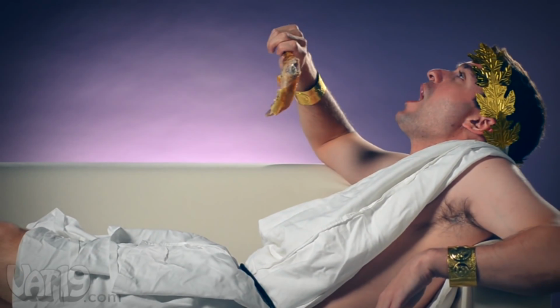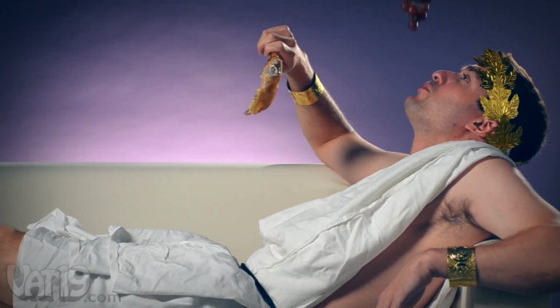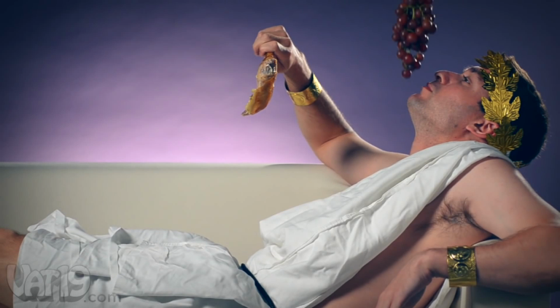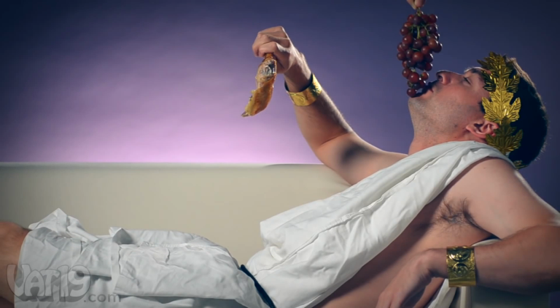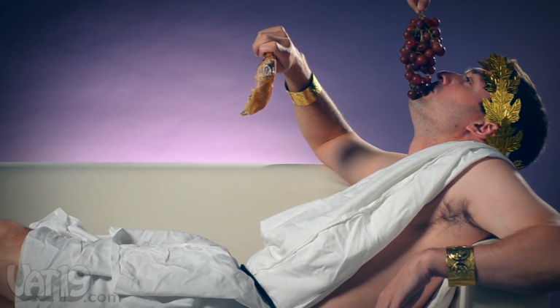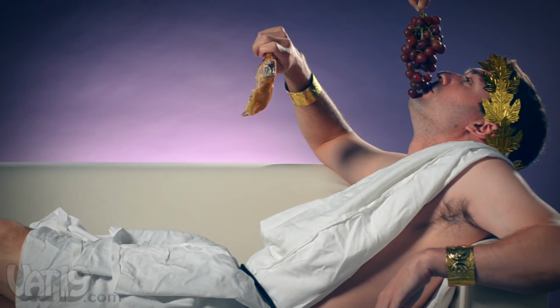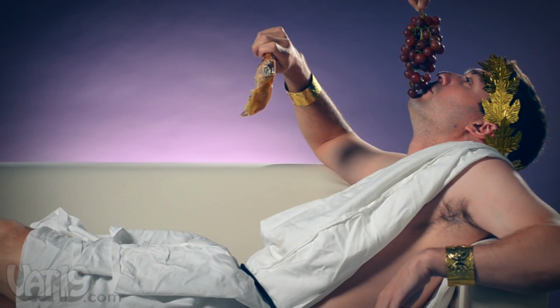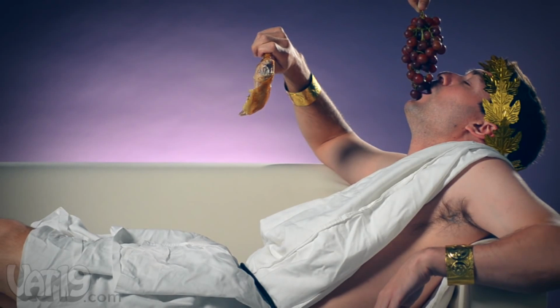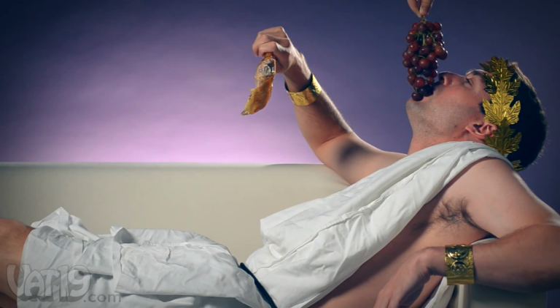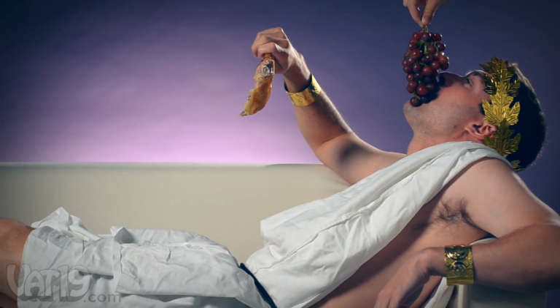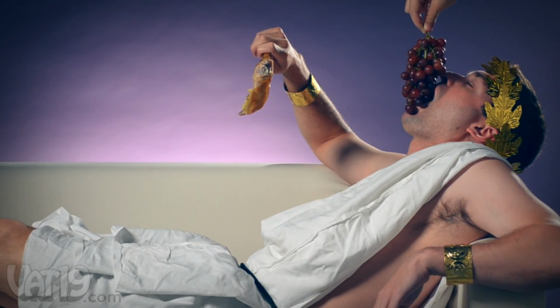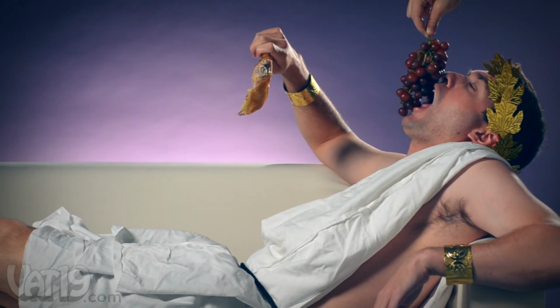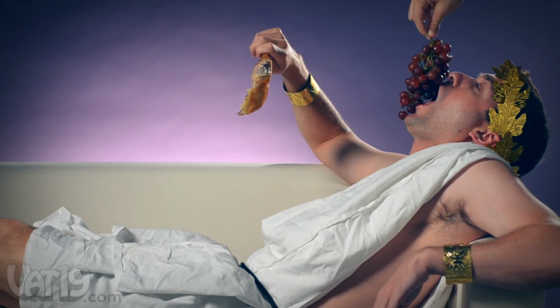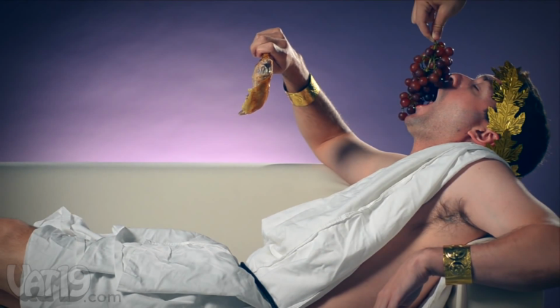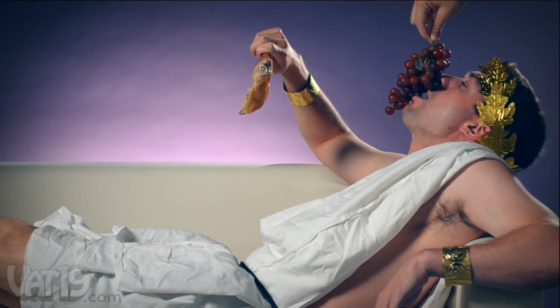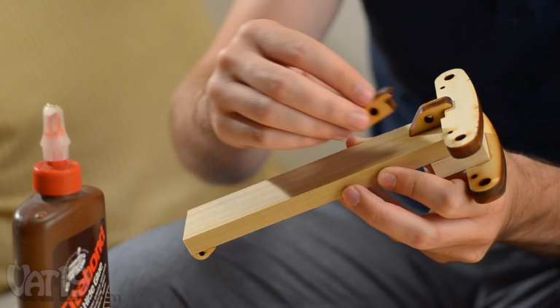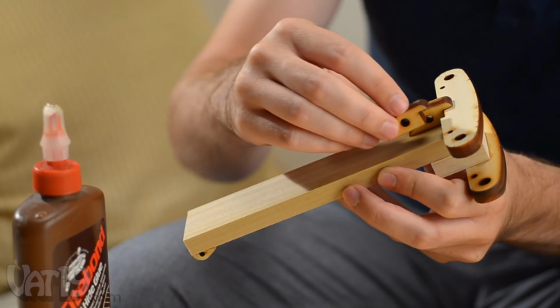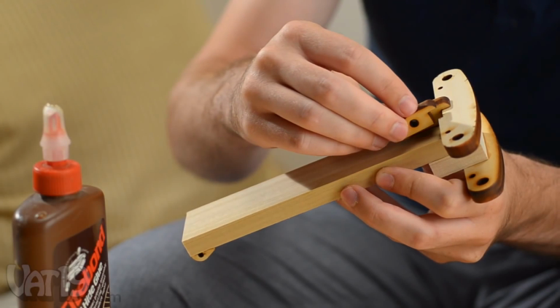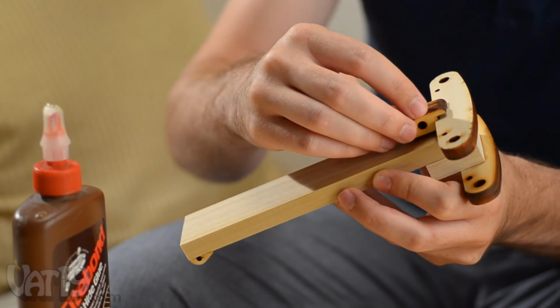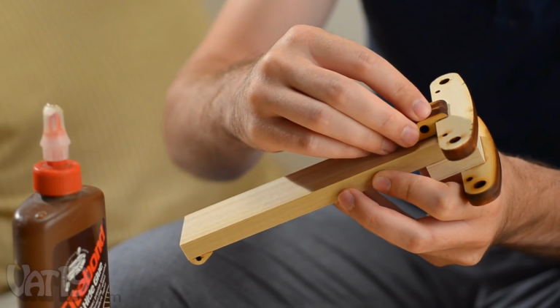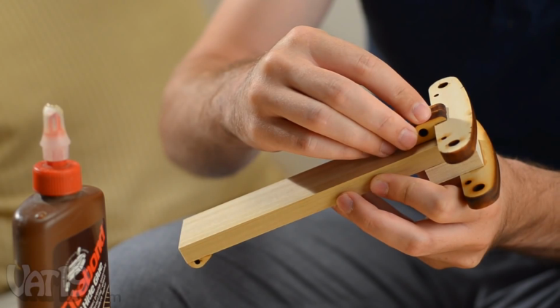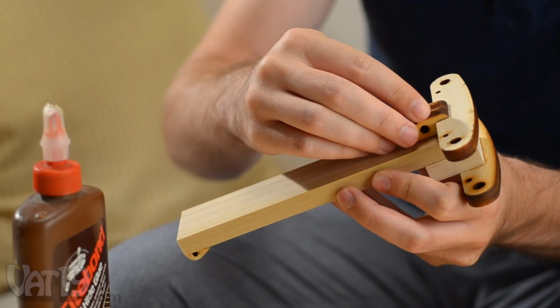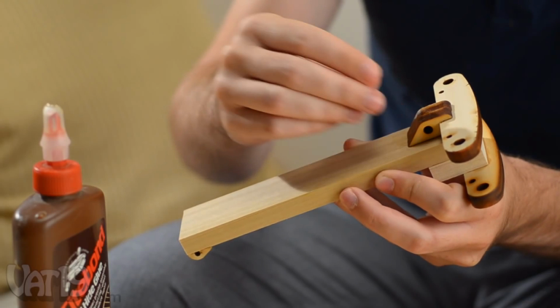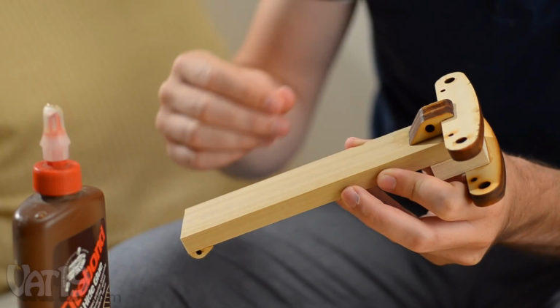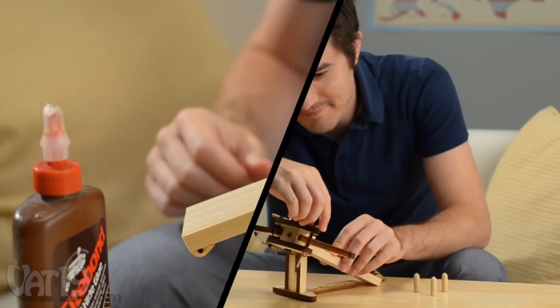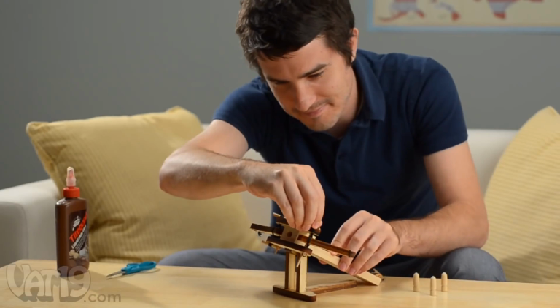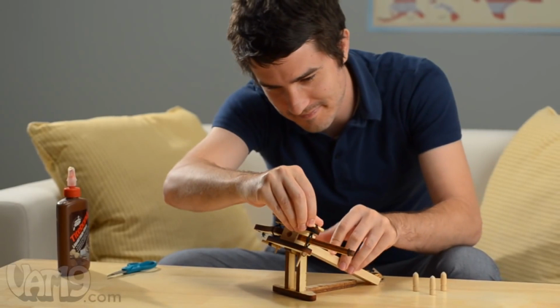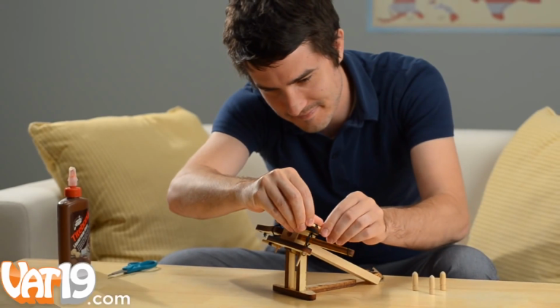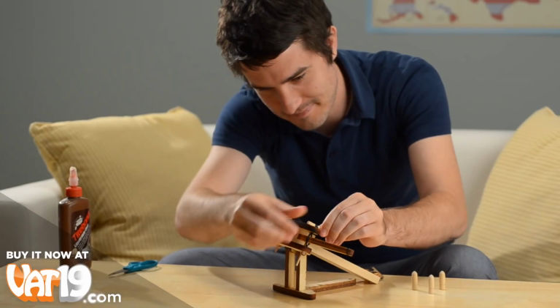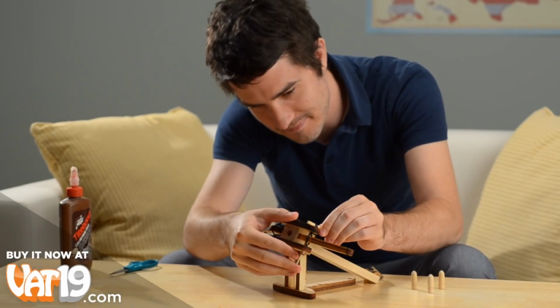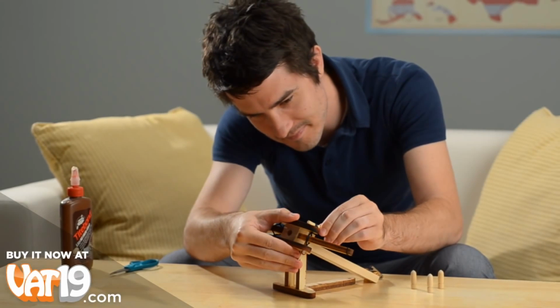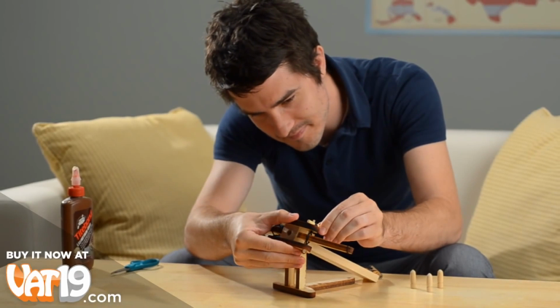Grapes! Lower! The only tools you need are glue and scissors, but building your ballista is only half the fun.